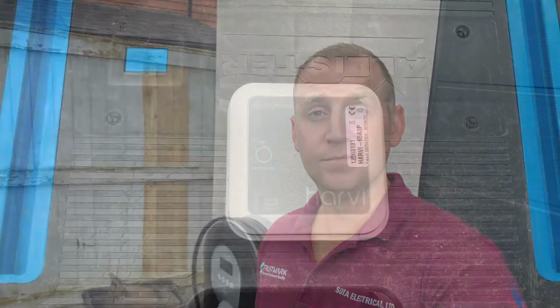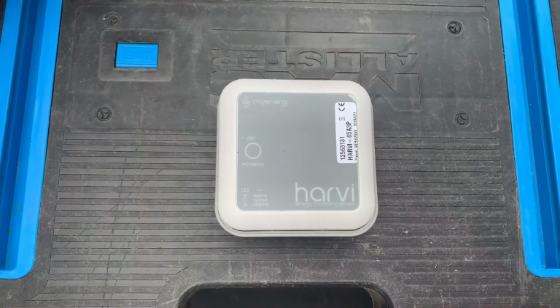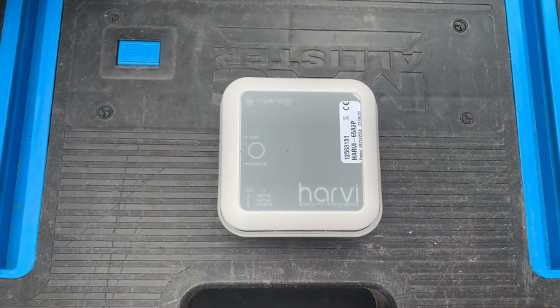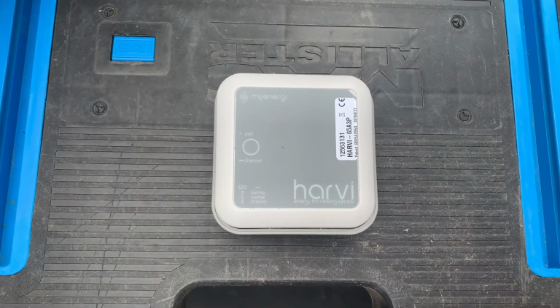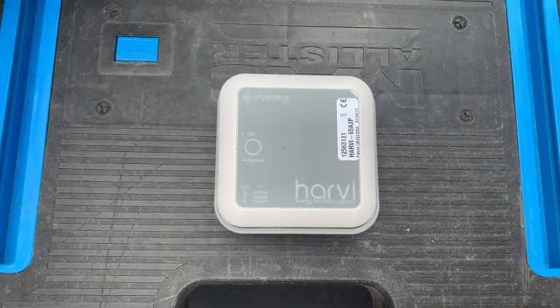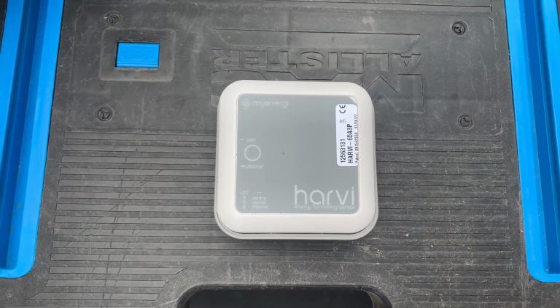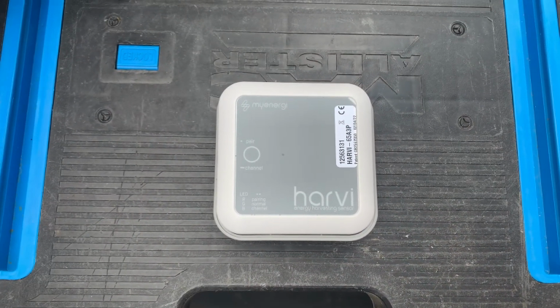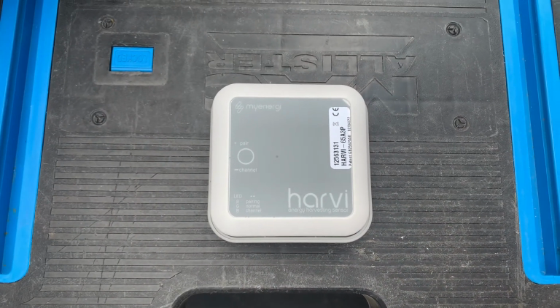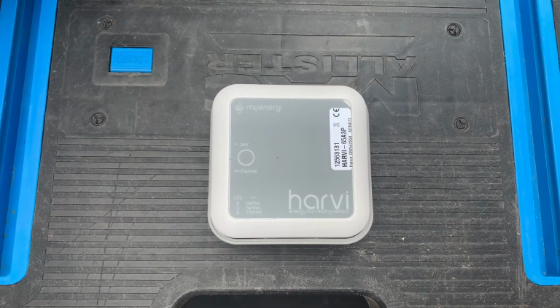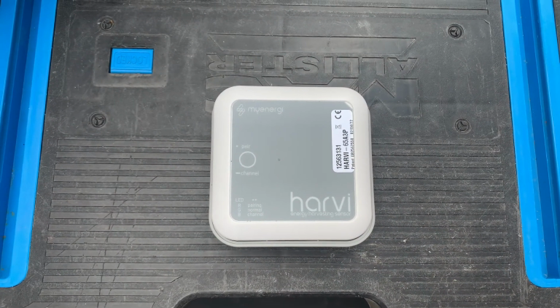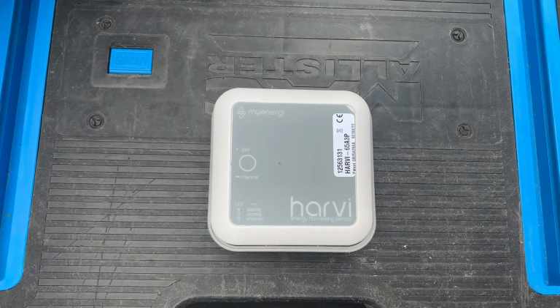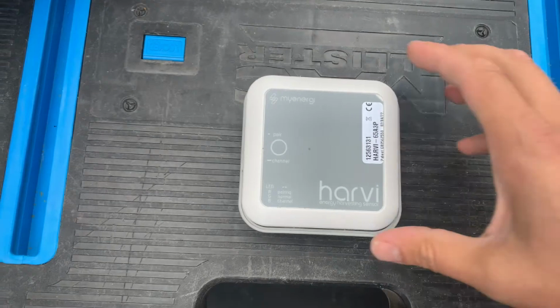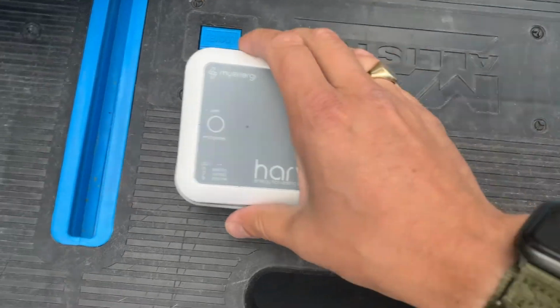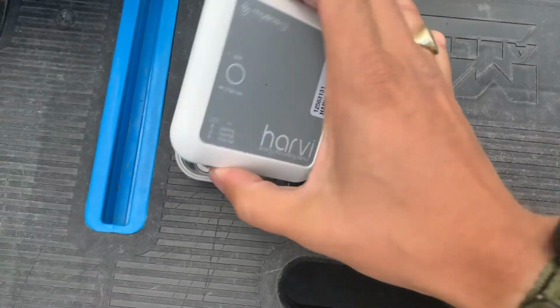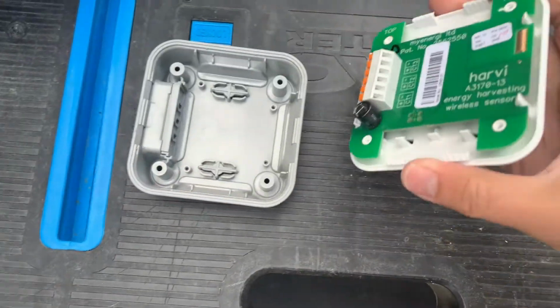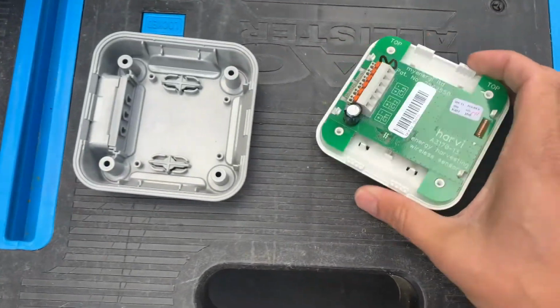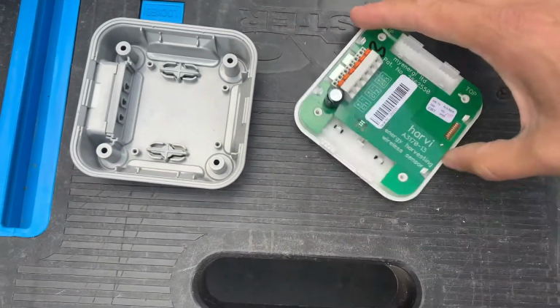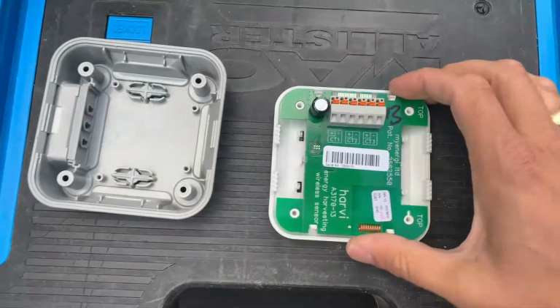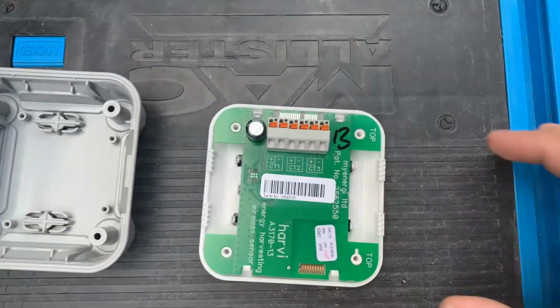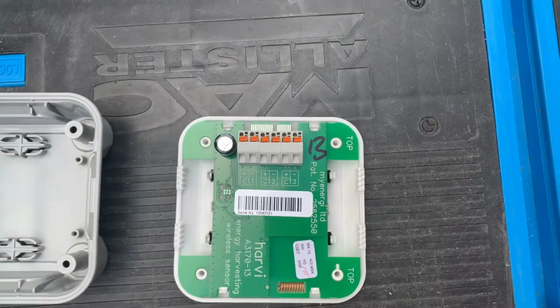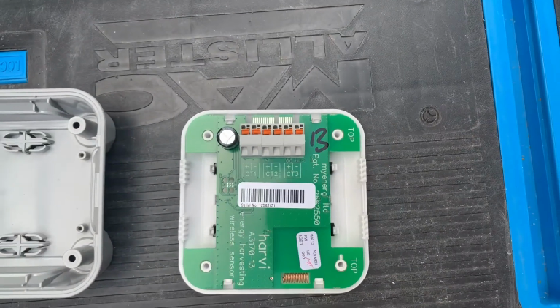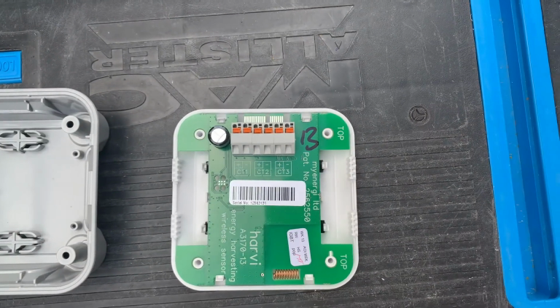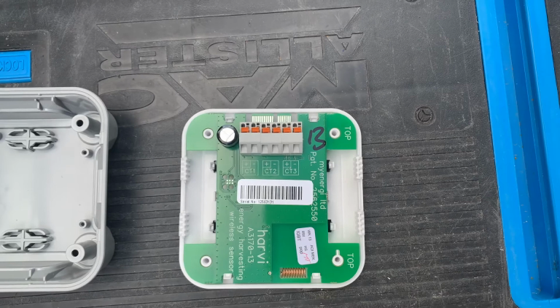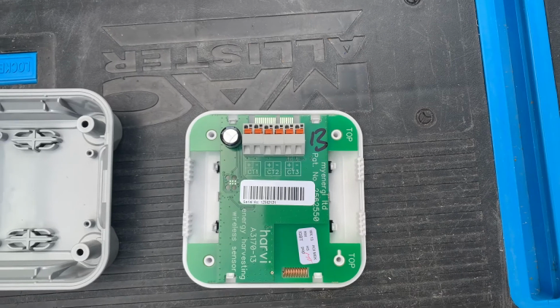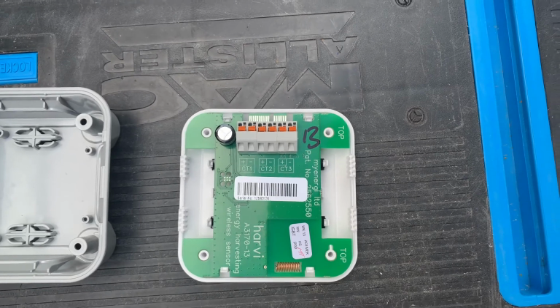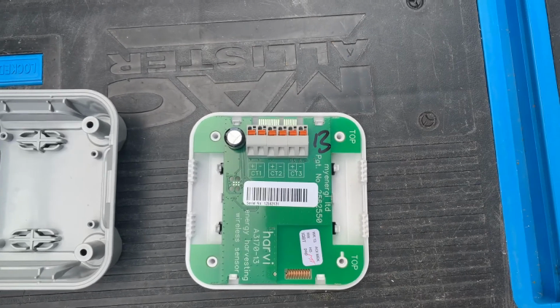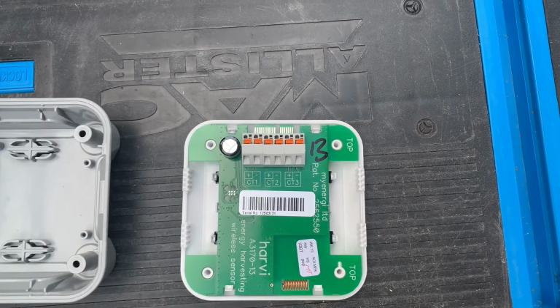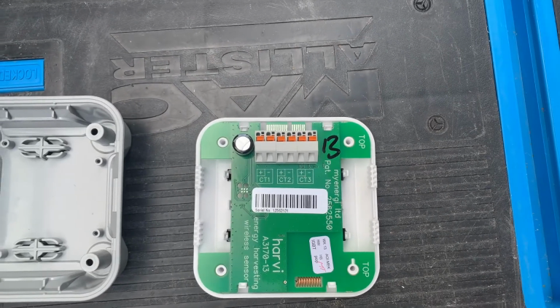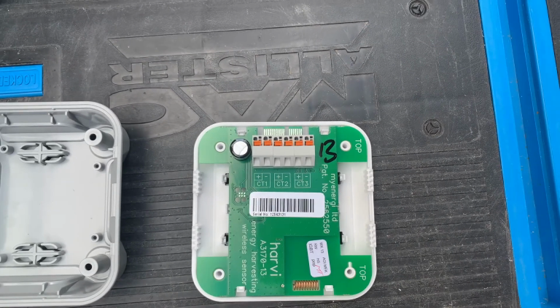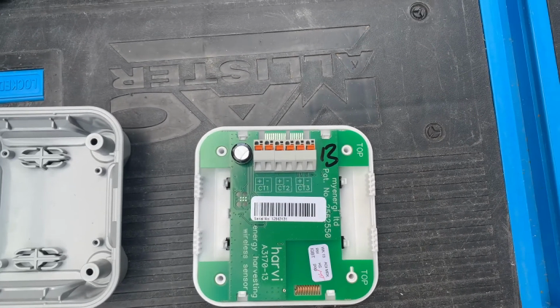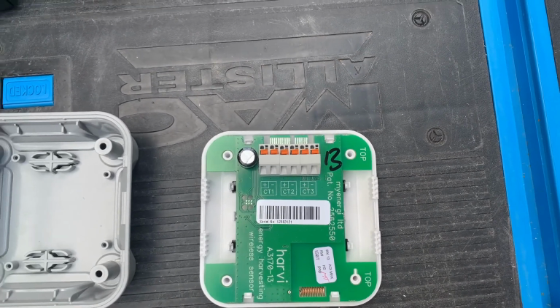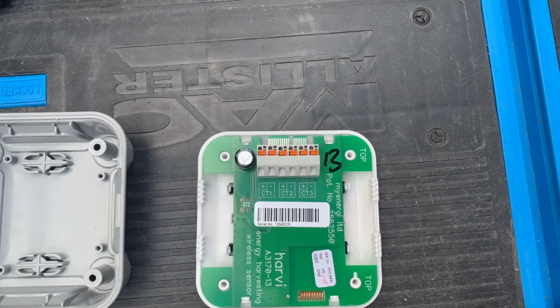This is the Harvey — it is a clever little device that you can pair up with your Zappi. If we take a look inside, what we have here is three CT terminals which can be used for solar, battery storage and monitoring the grid.